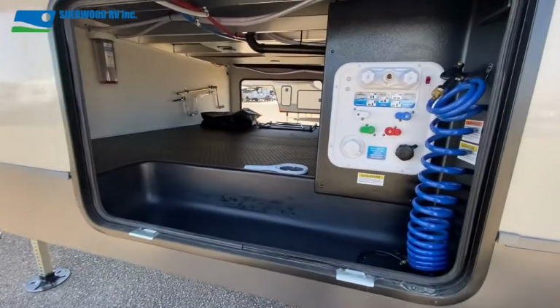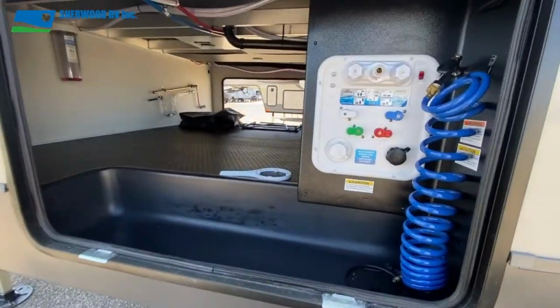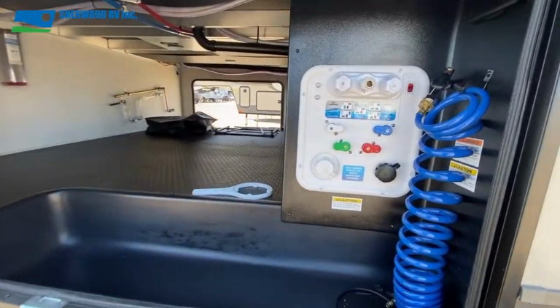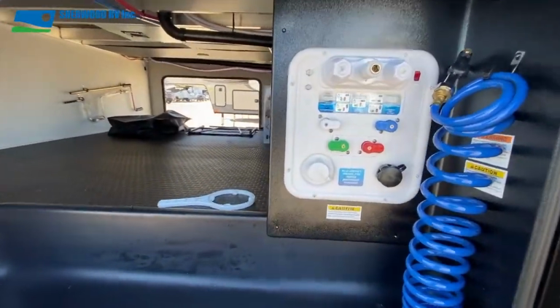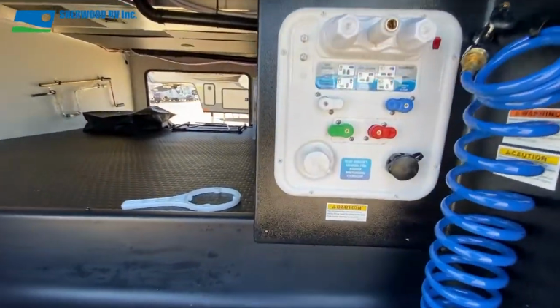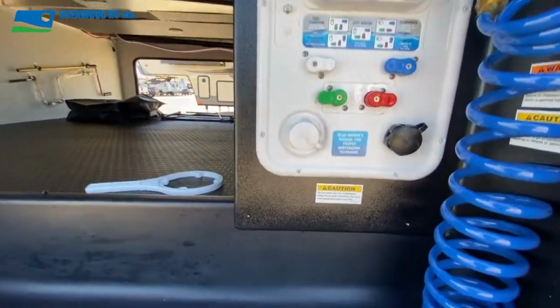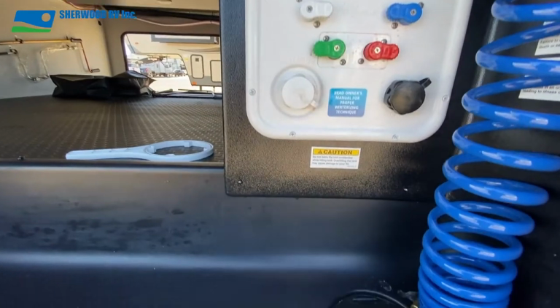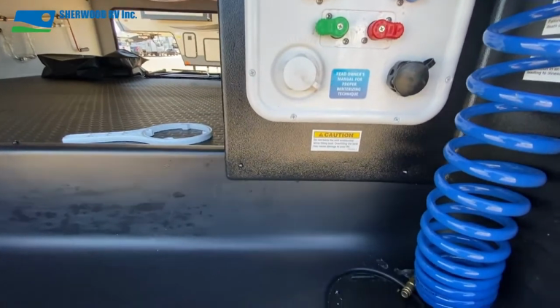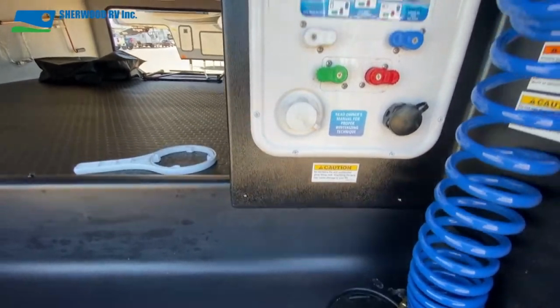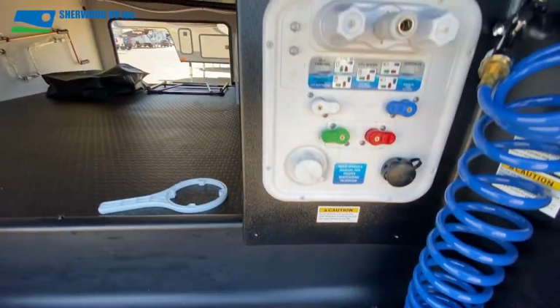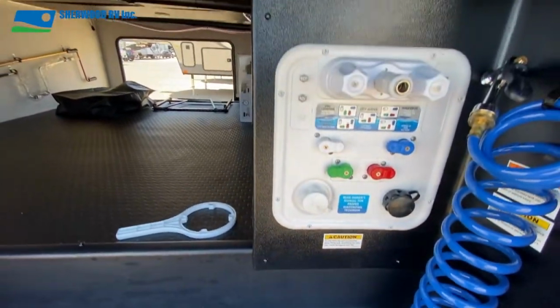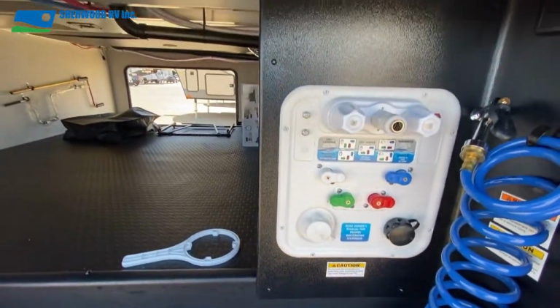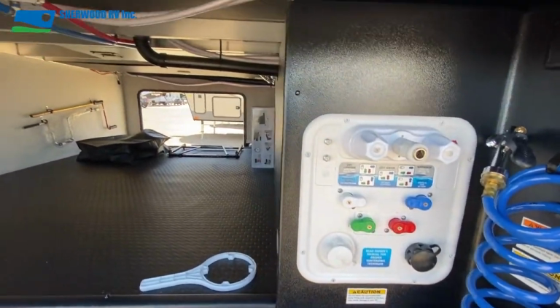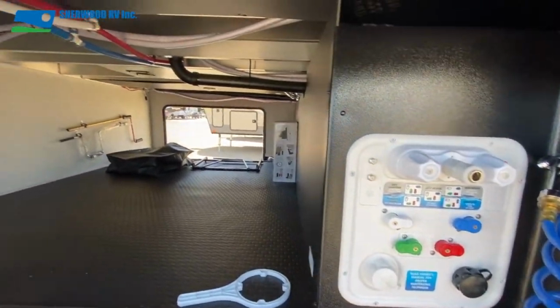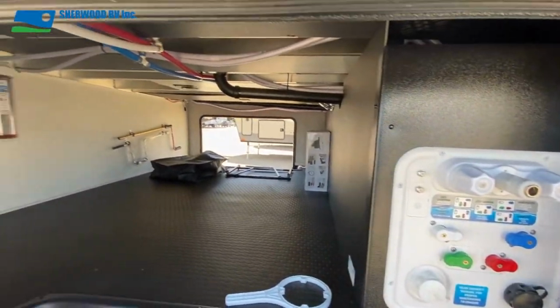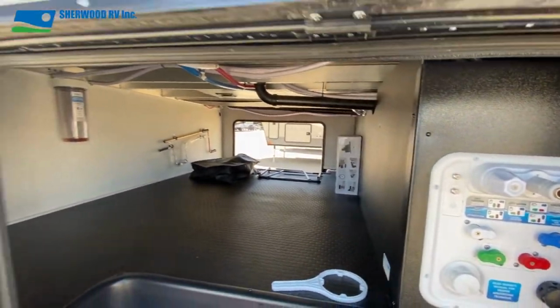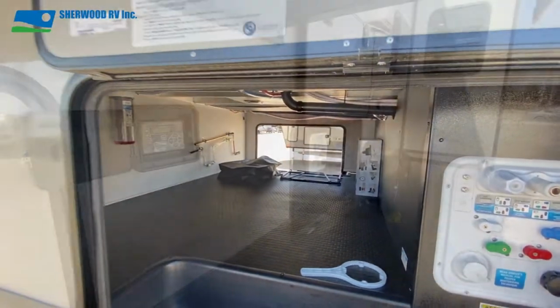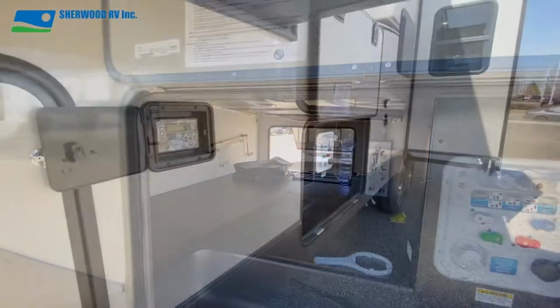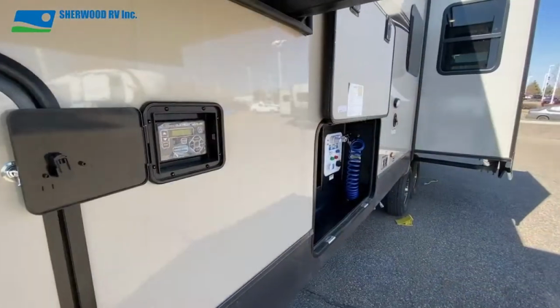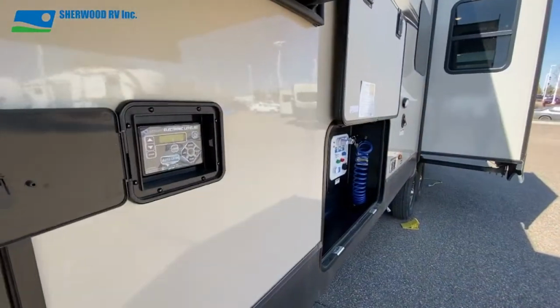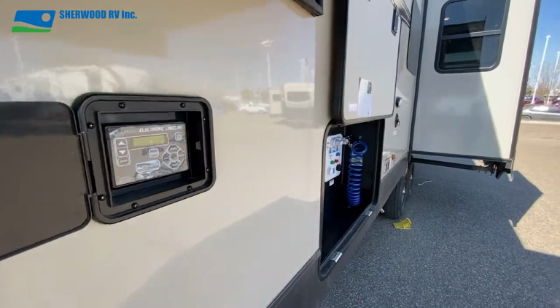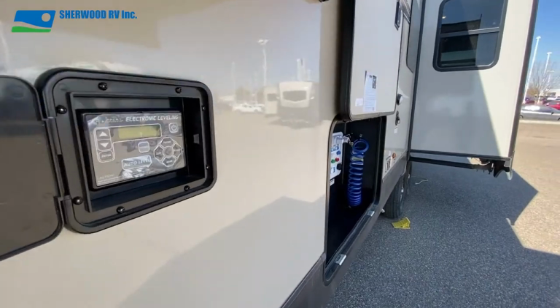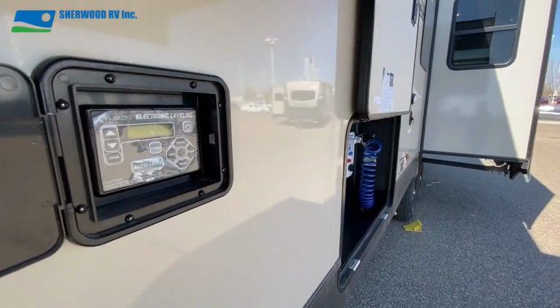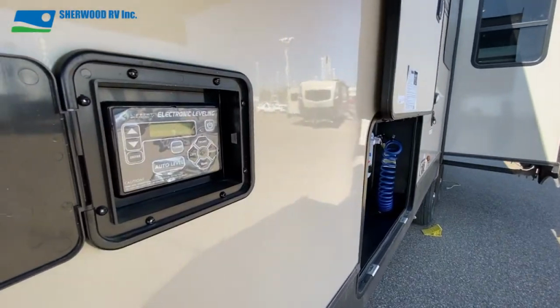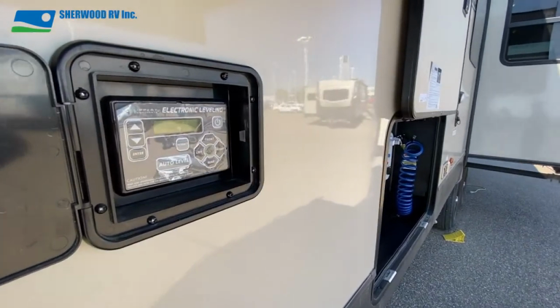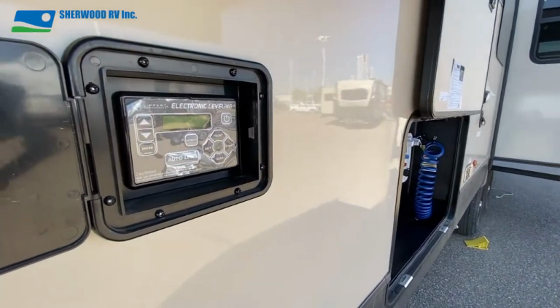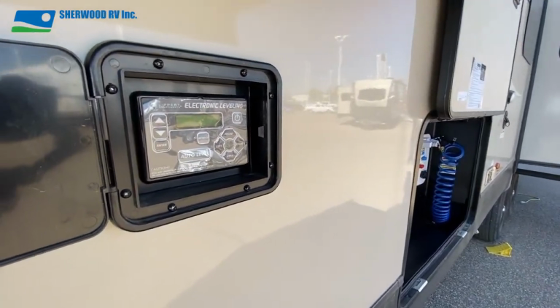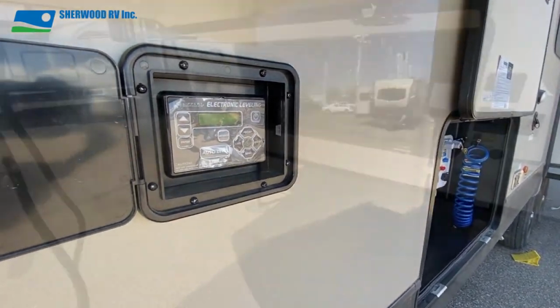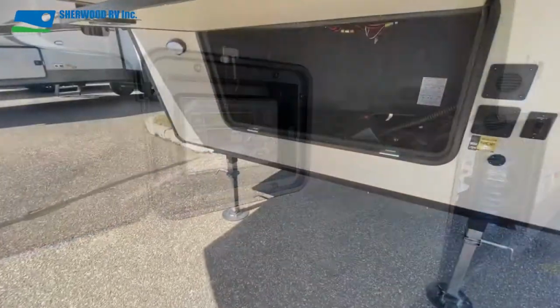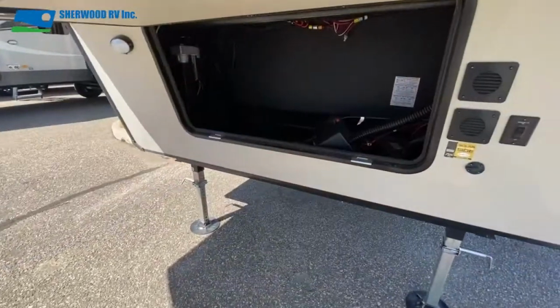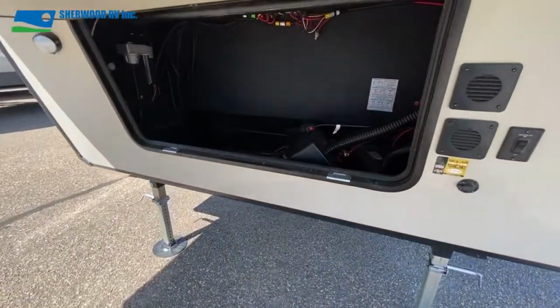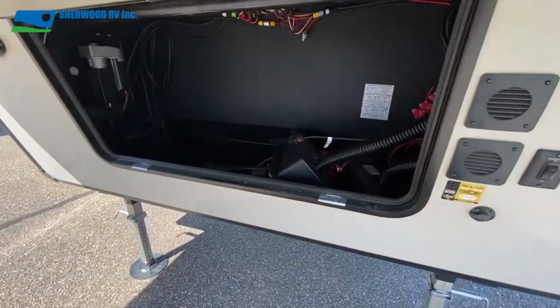There you'll find water connections, portable water port, winterization controls, hot and cold water connections, and beside that is the one-touch leveling system control pad and portable solar input.